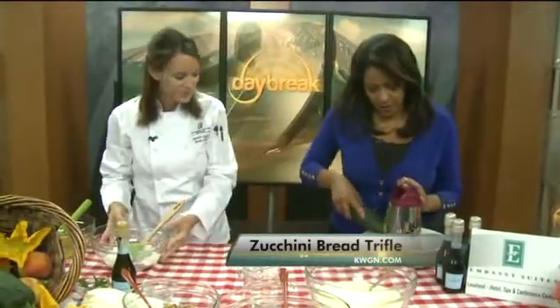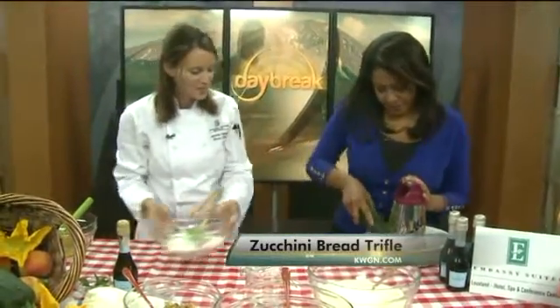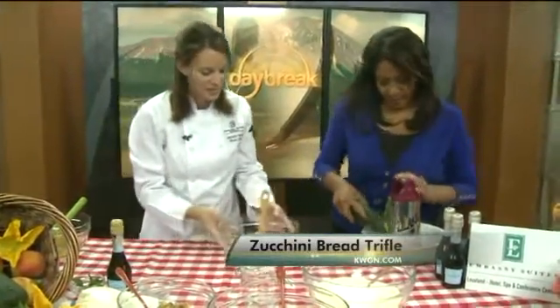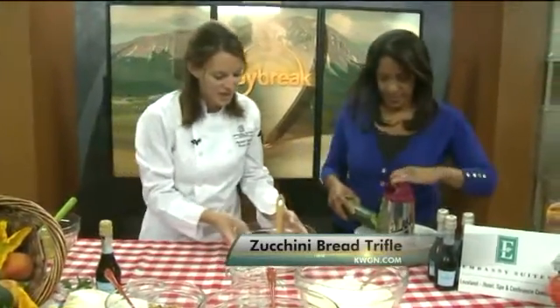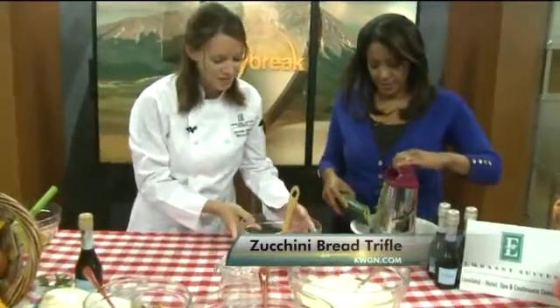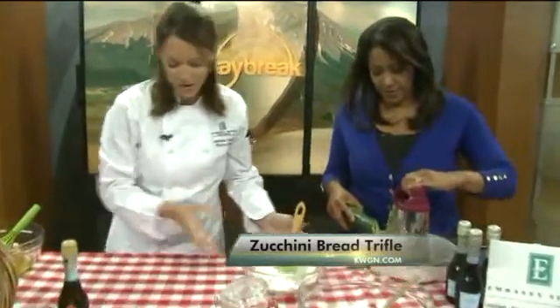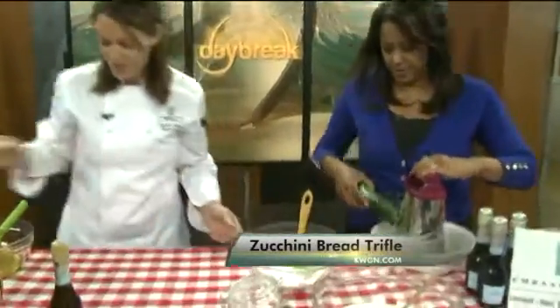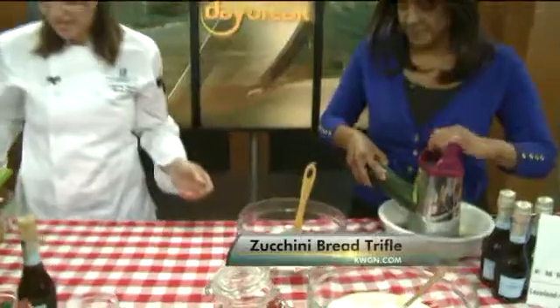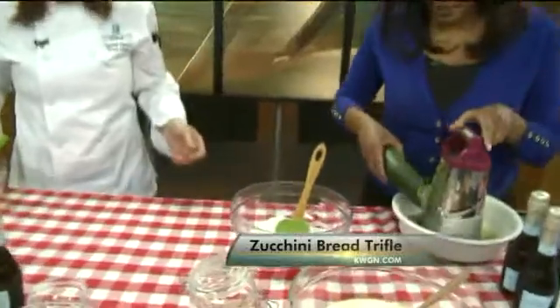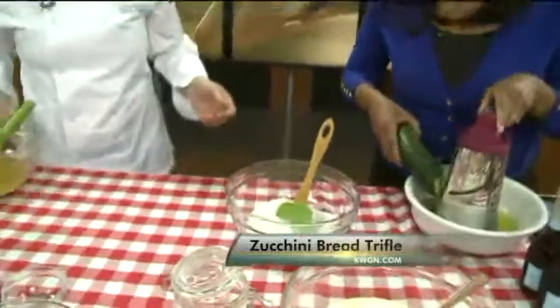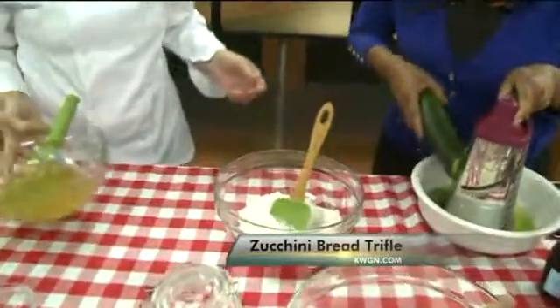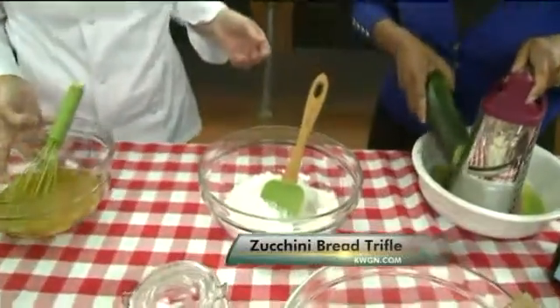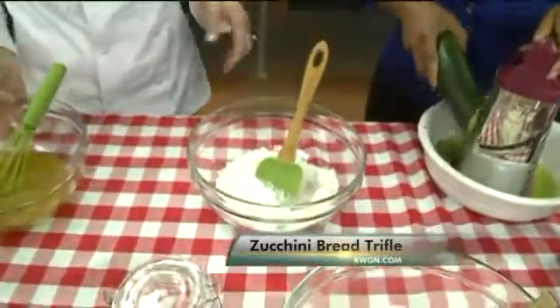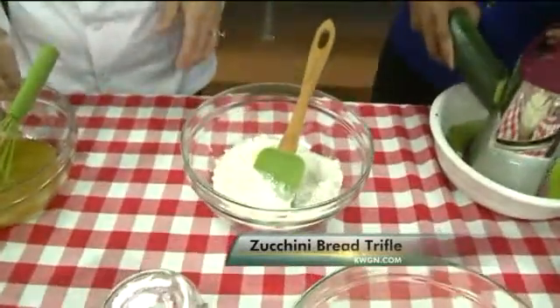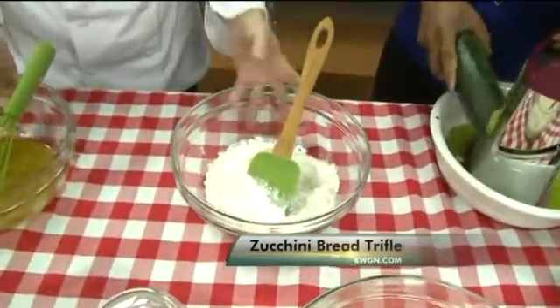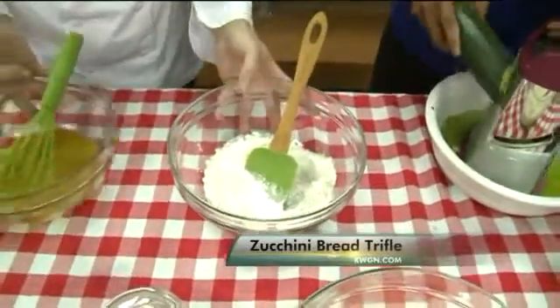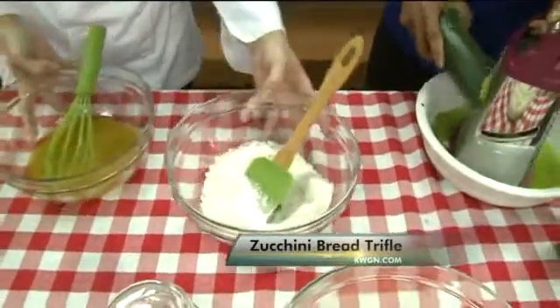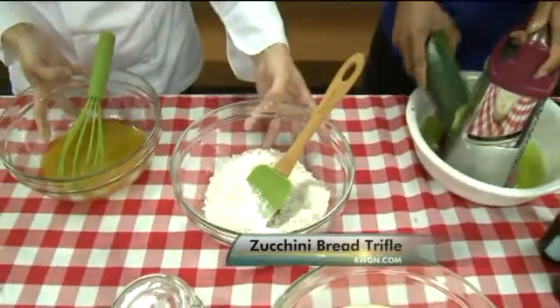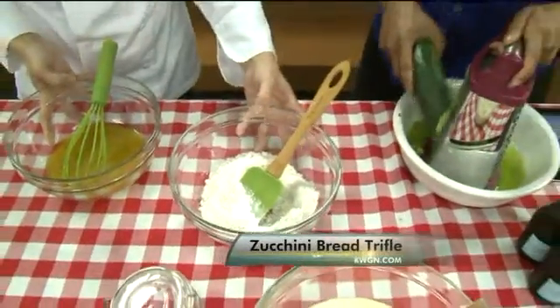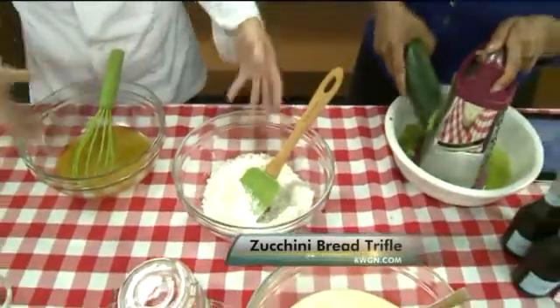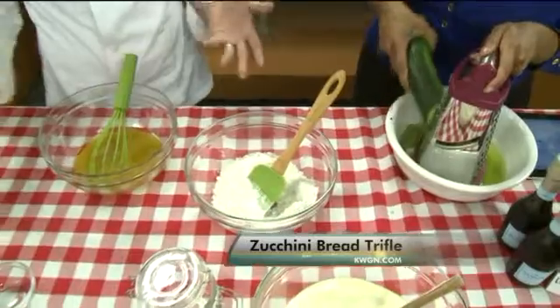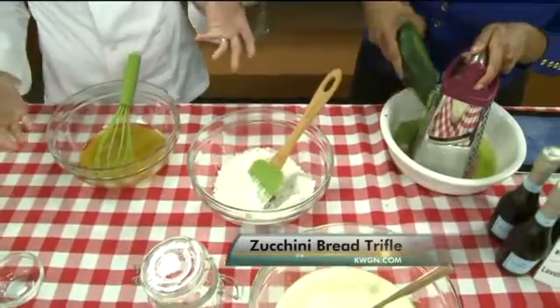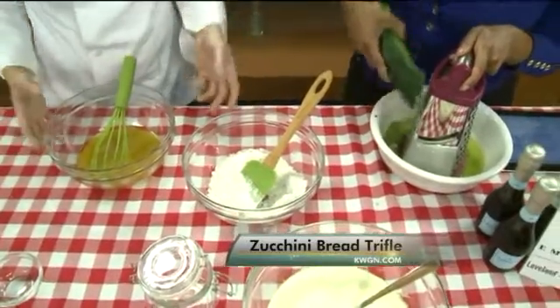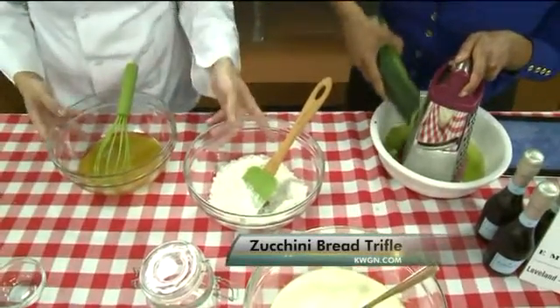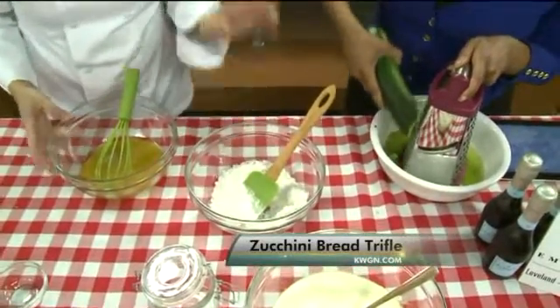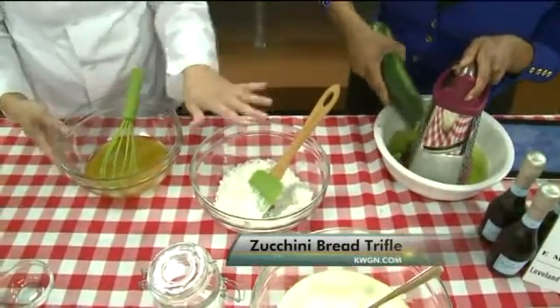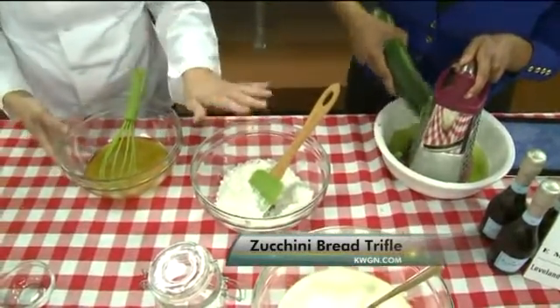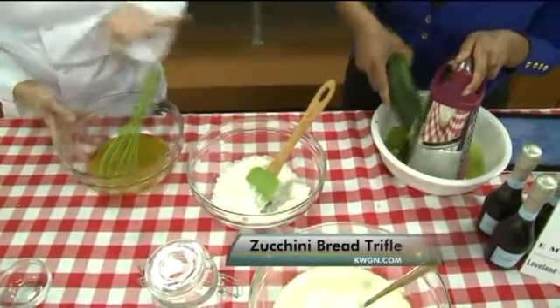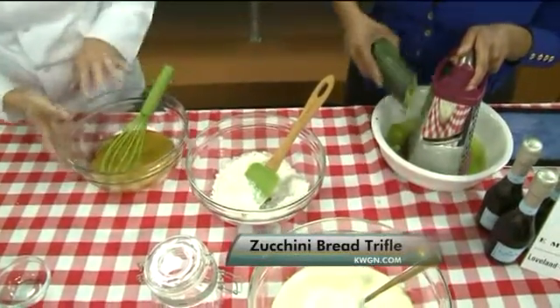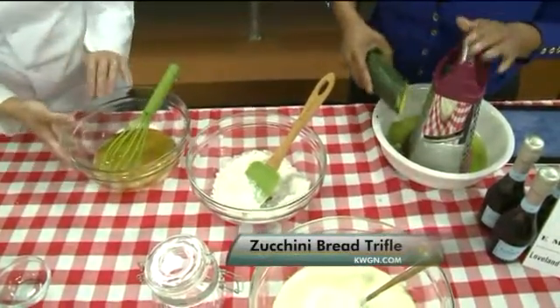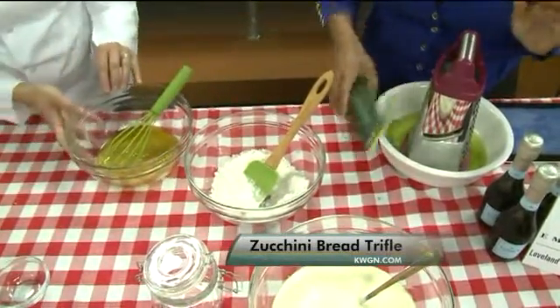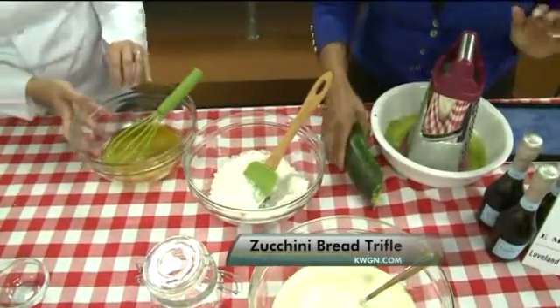Here we have our dry ingredients. We're doing a gluten-free zucchini bread — very nice! Gluten-free flour, which you can find at your local supermarket. Easy to do. So if you could, put in our wet ingredients here.